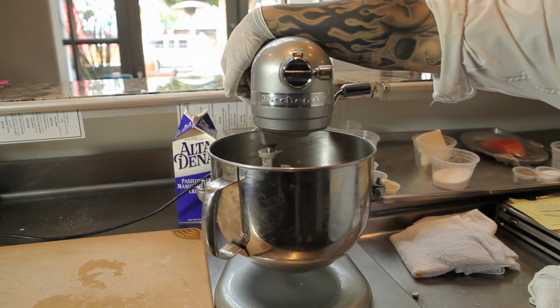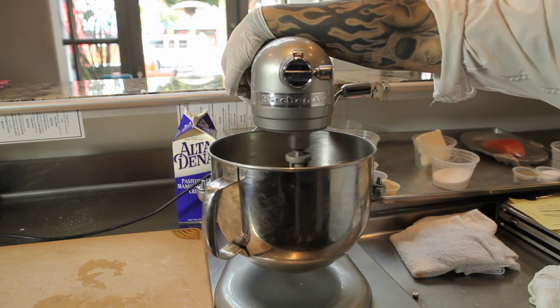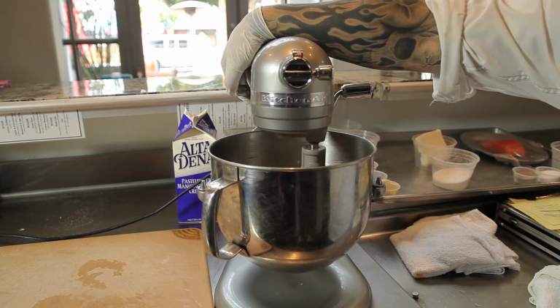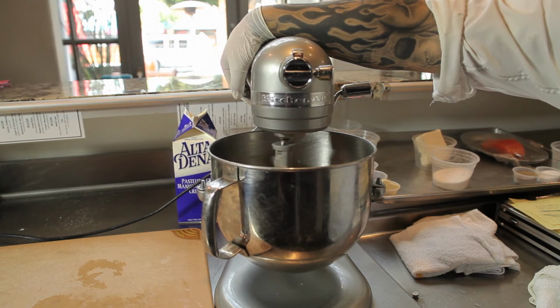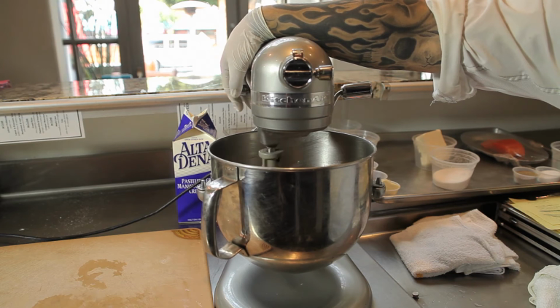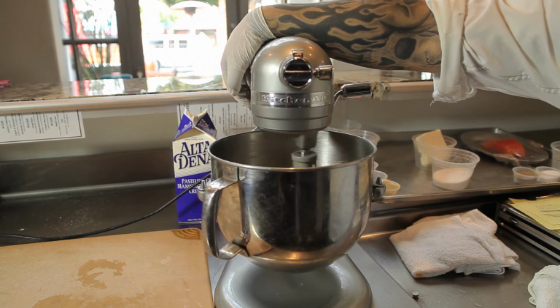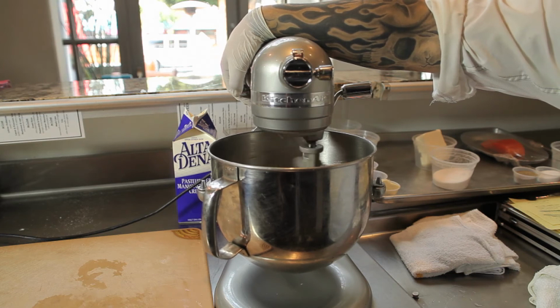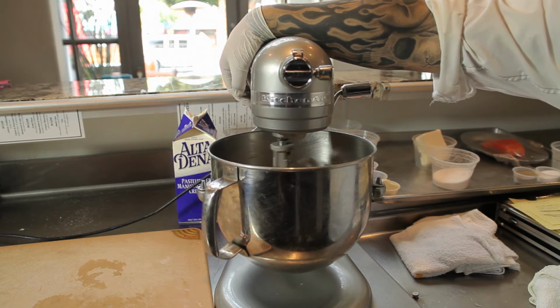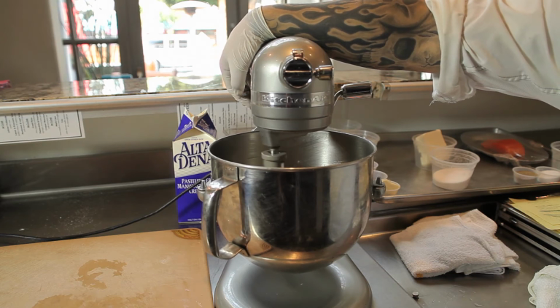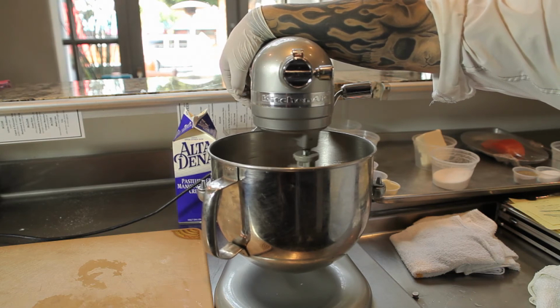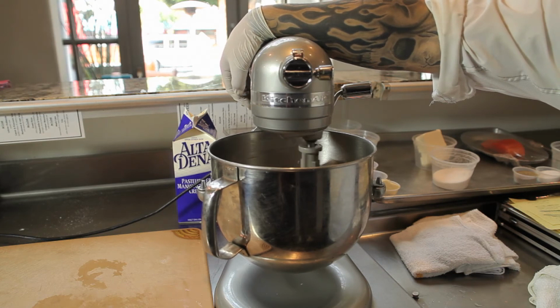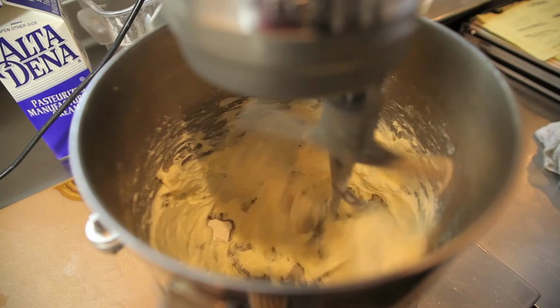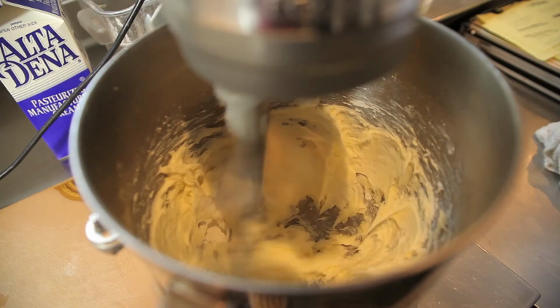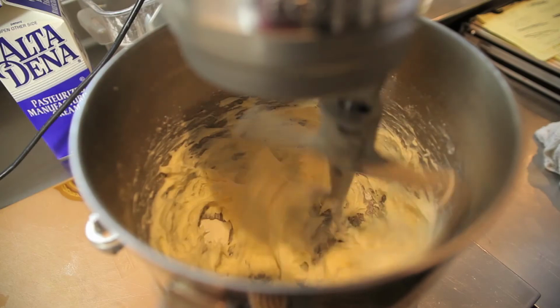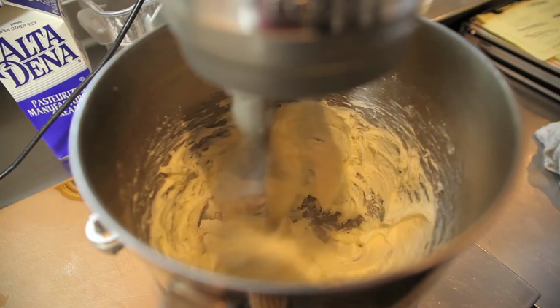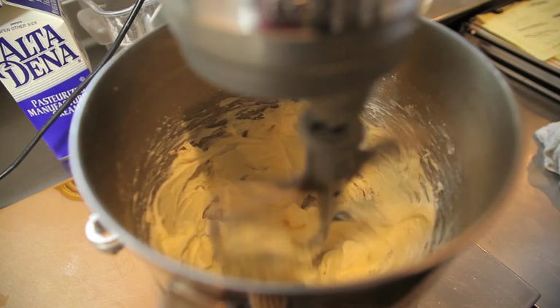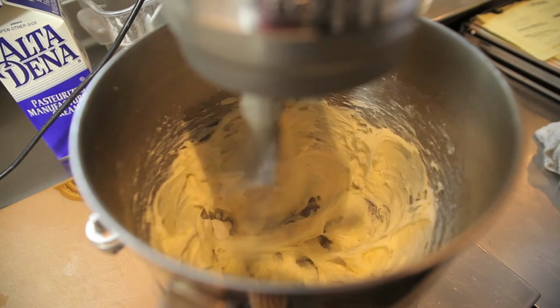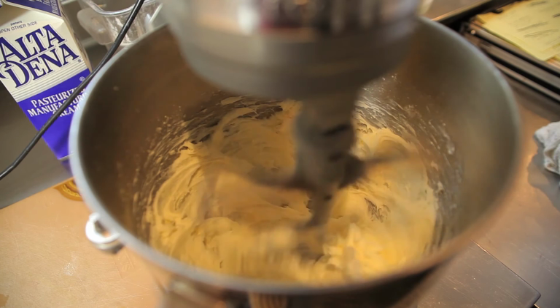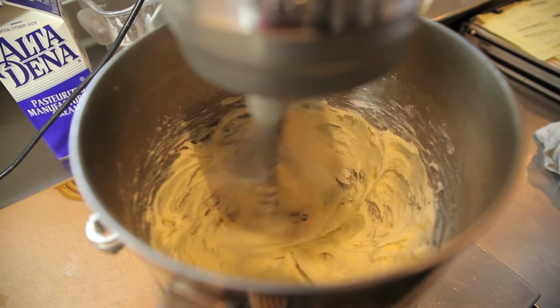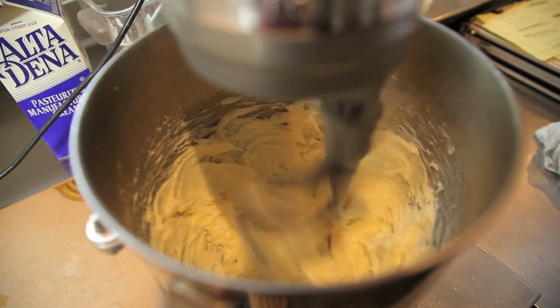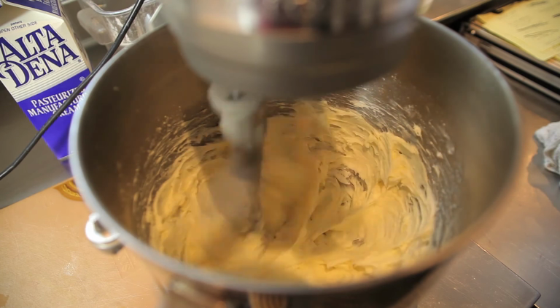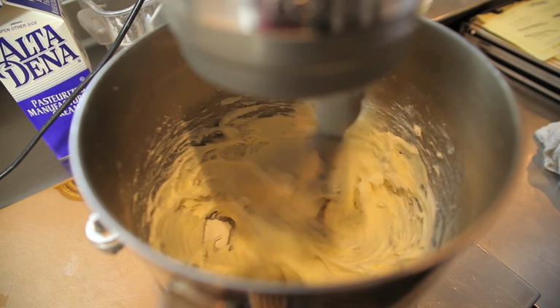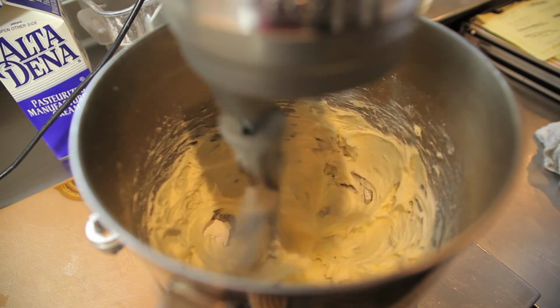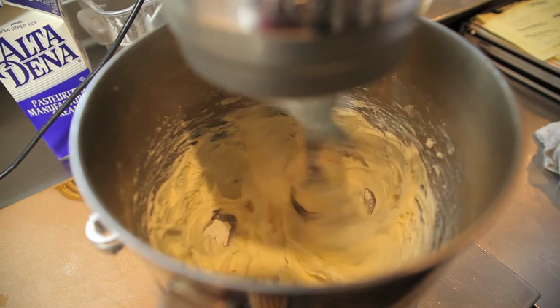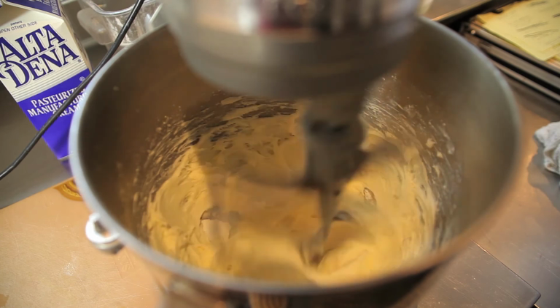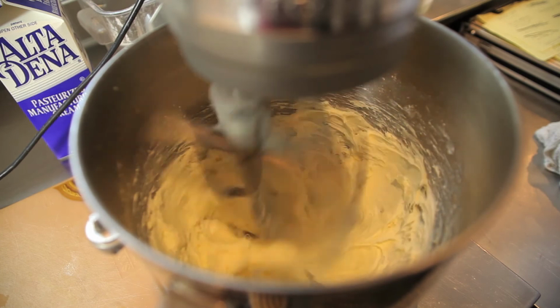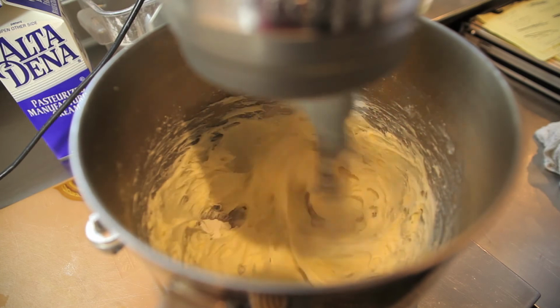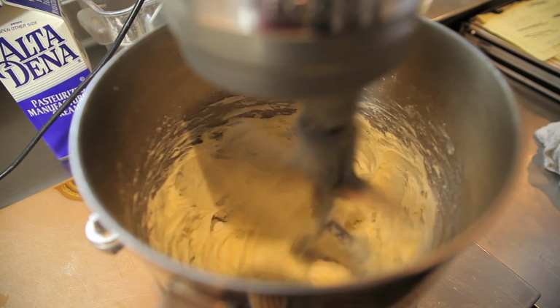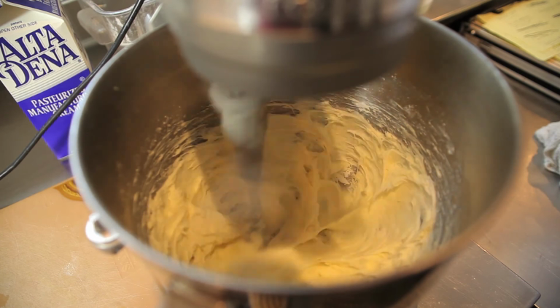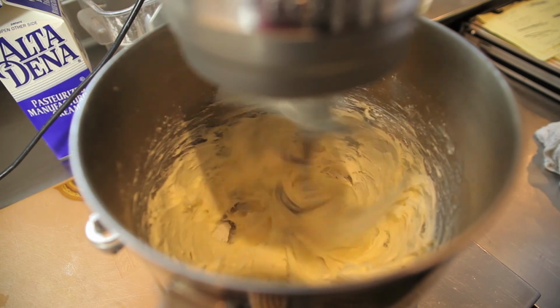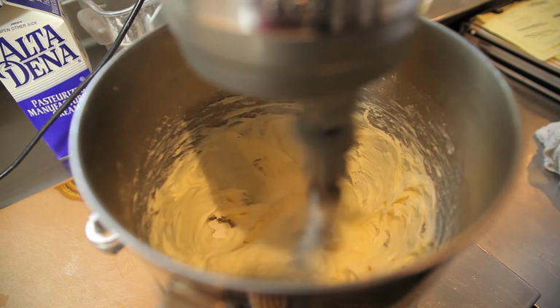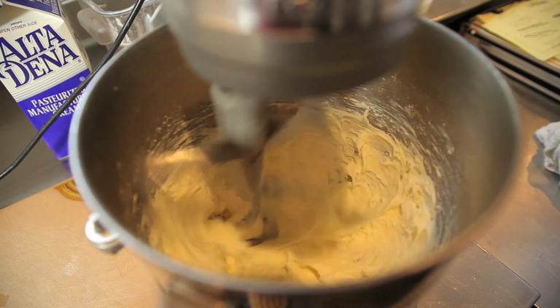We're going to mix for about 2 to 3 minutes. Next, check your mixer for consistency. If you need to, add an additional minute to the mixing time.